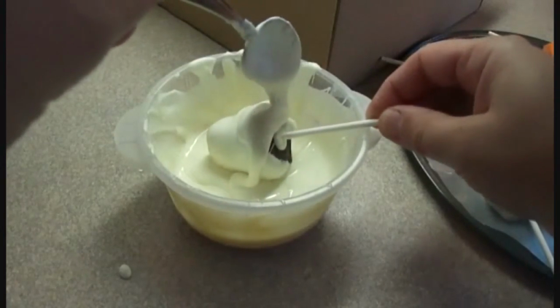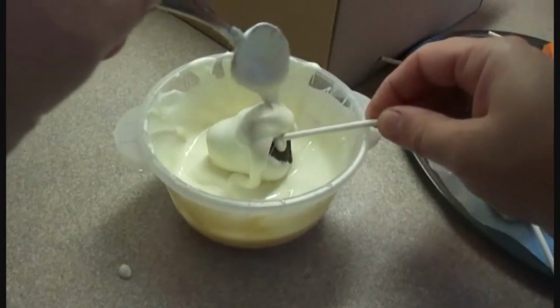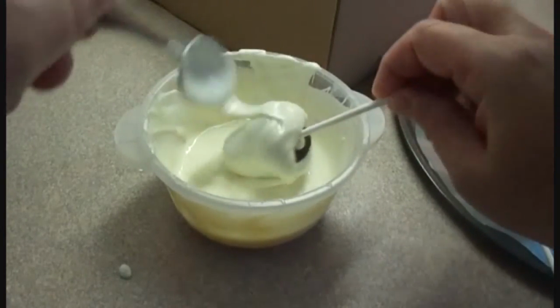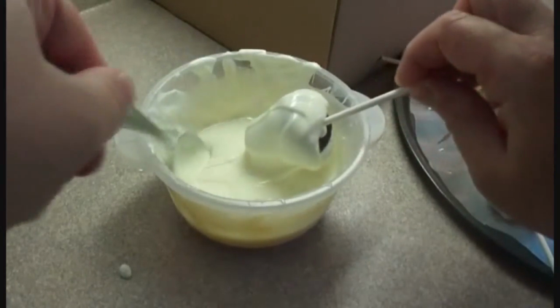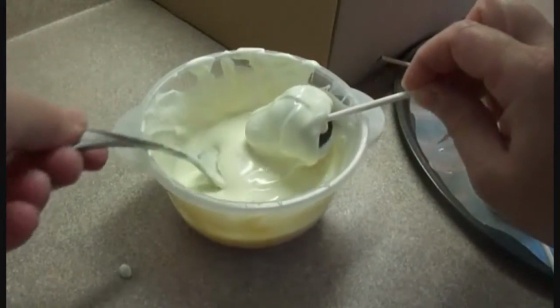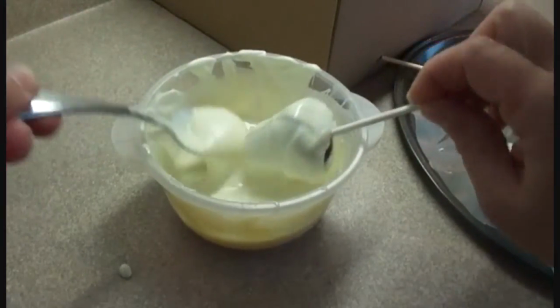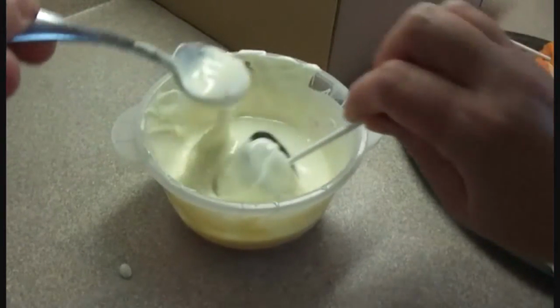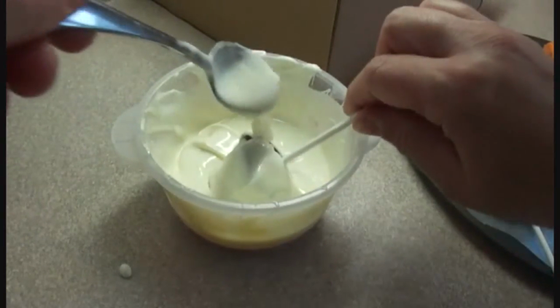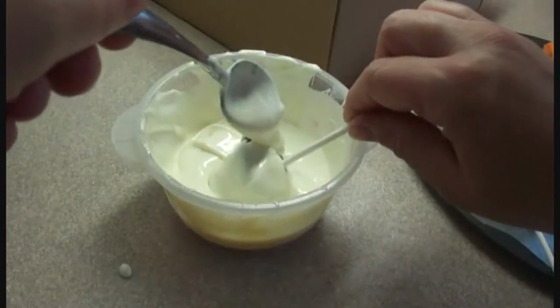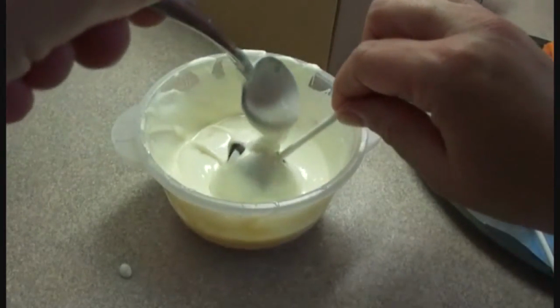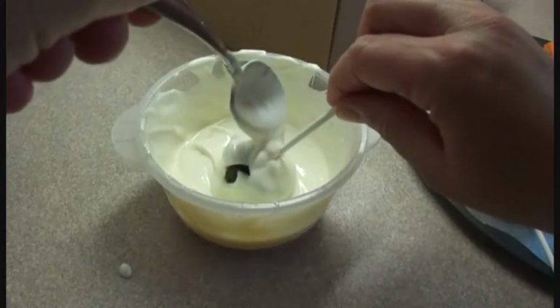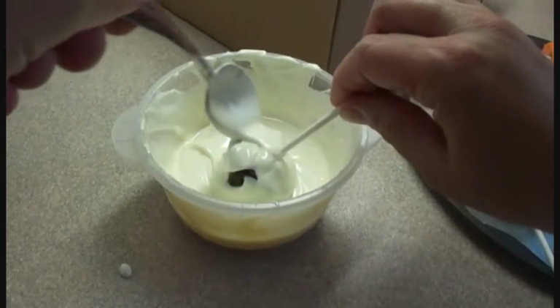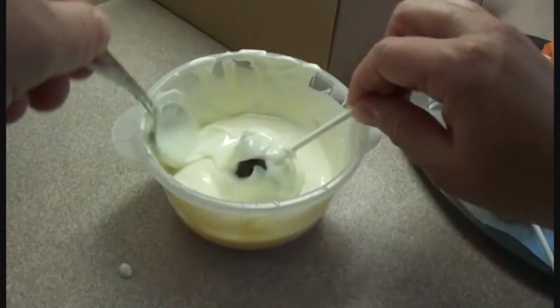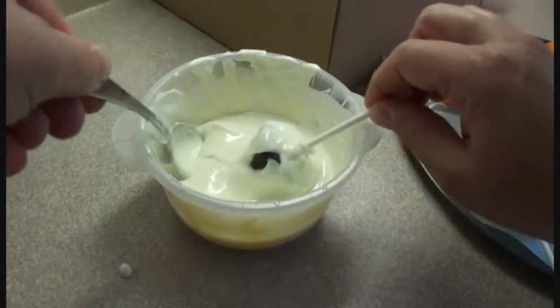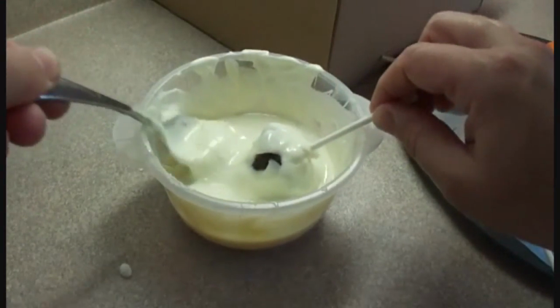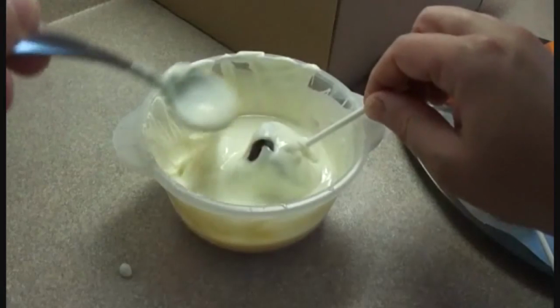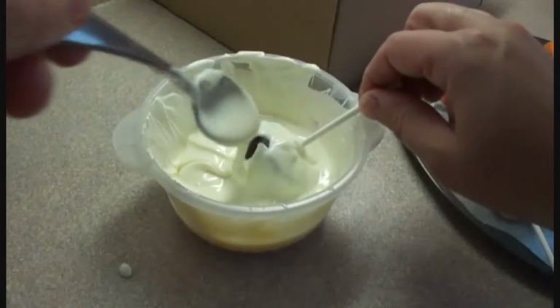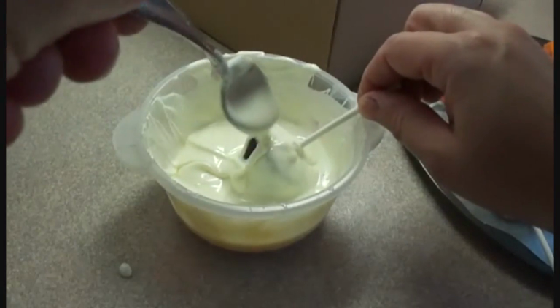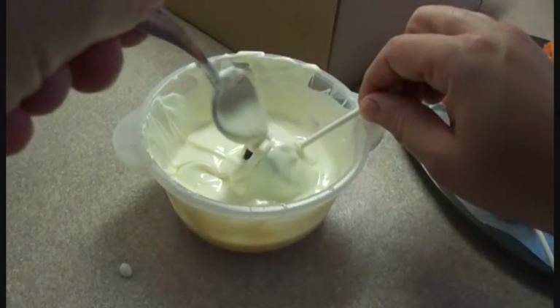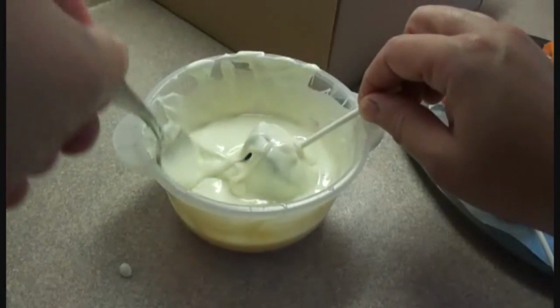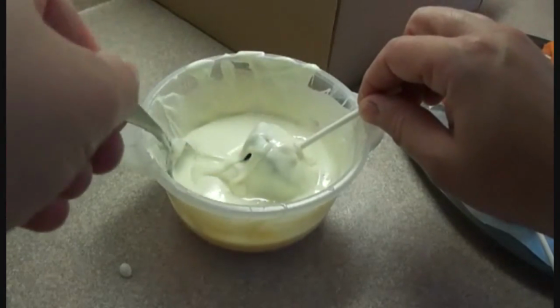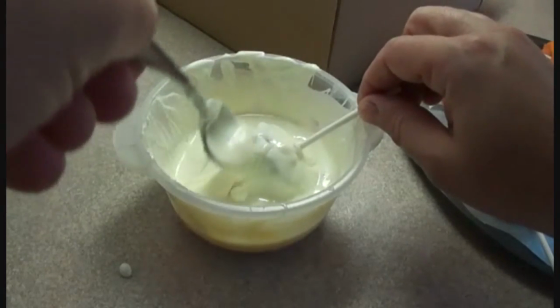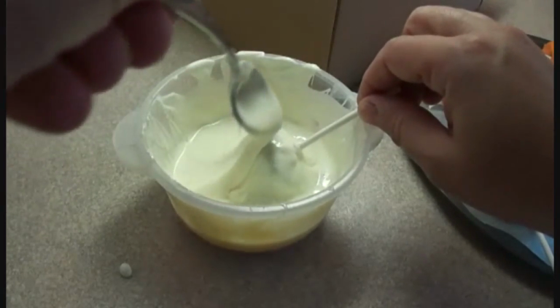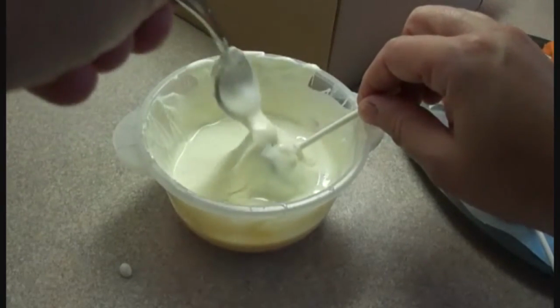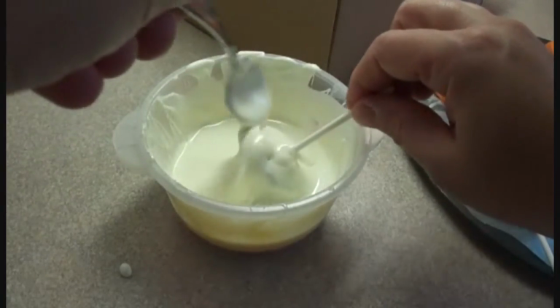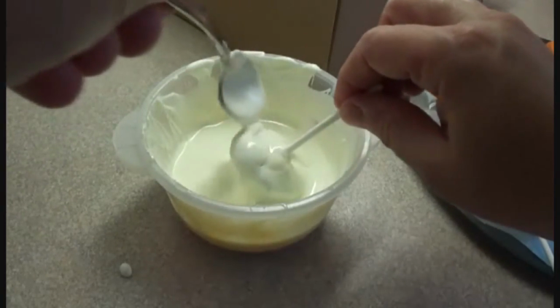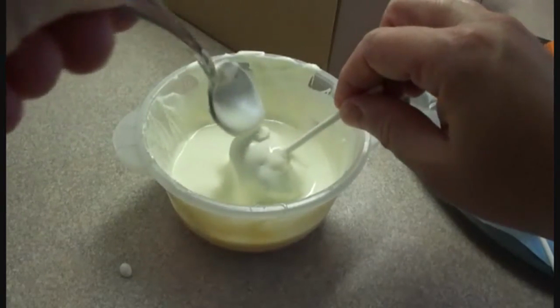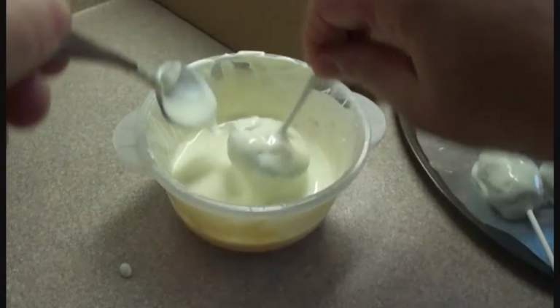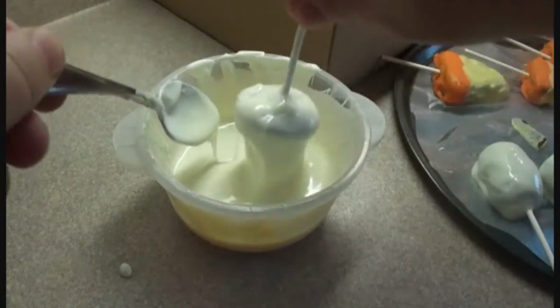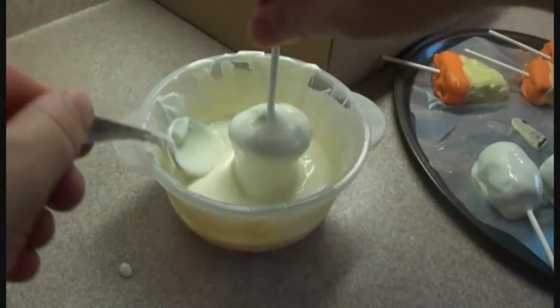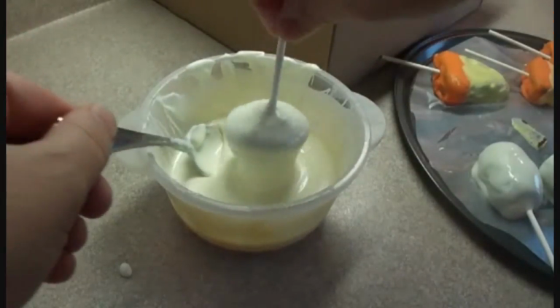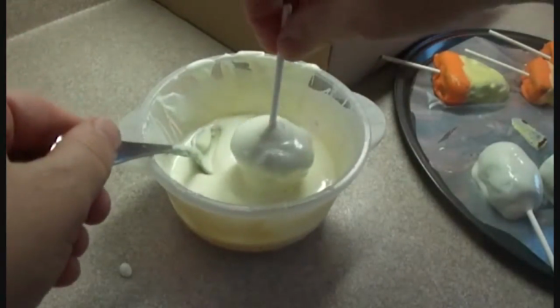Then you're going to chill that again for another hour, or another 5 to 10 minutes in the freezer, just to make sure that everything is thoroughly chilled once again.